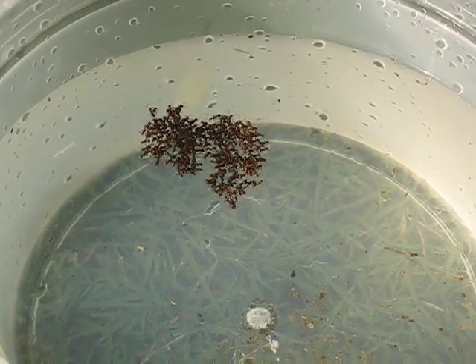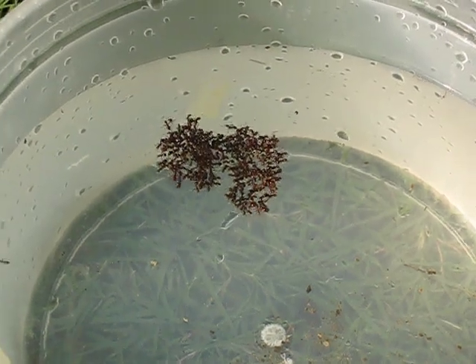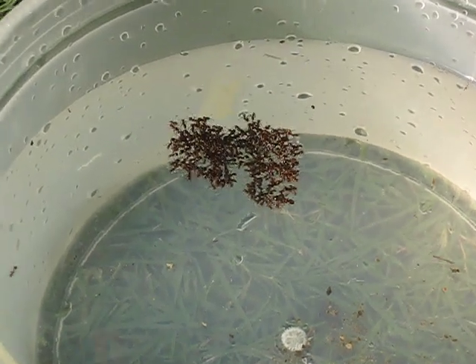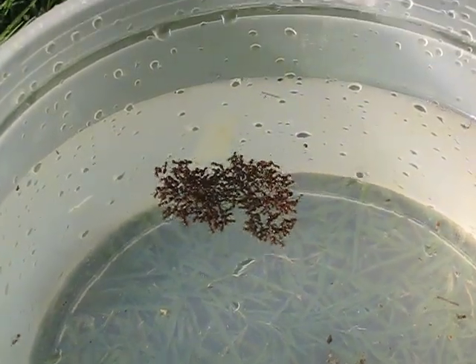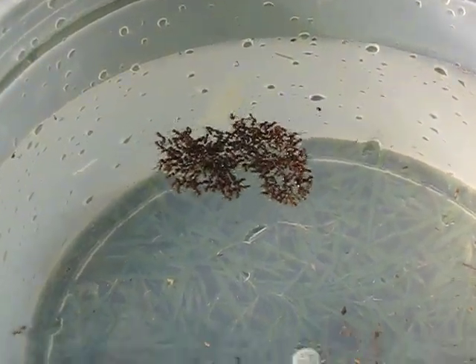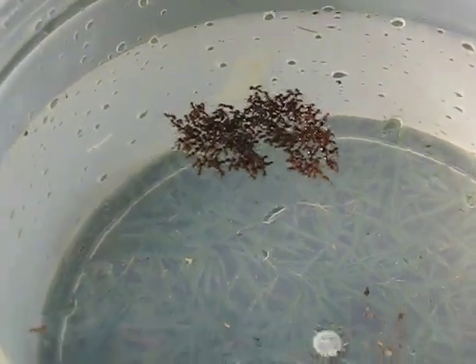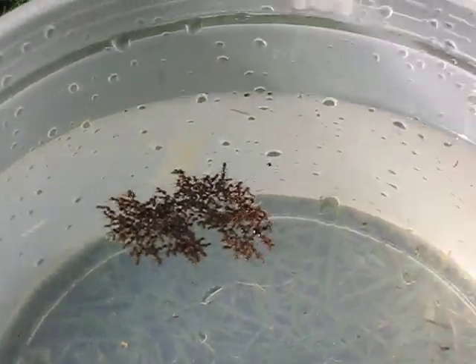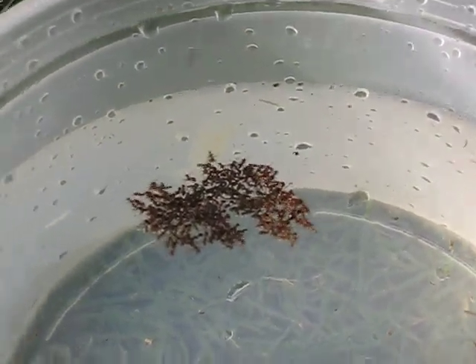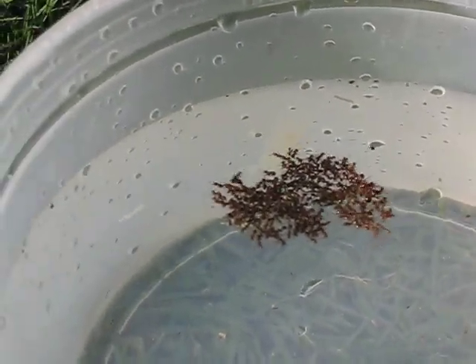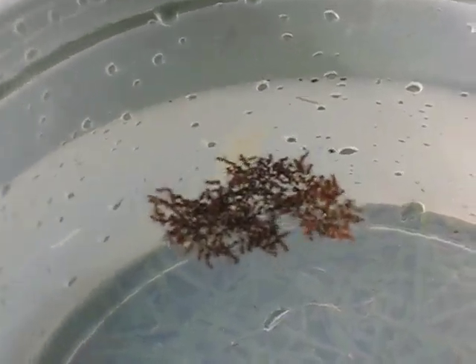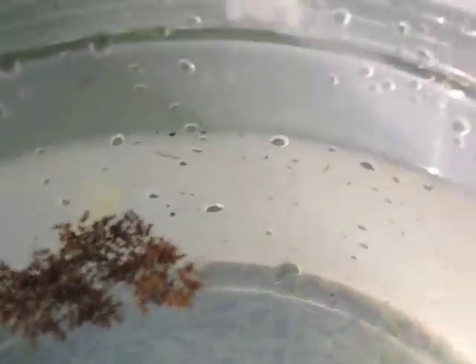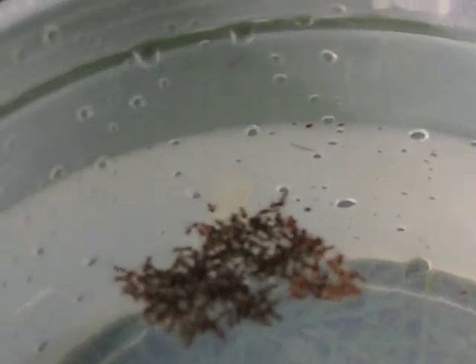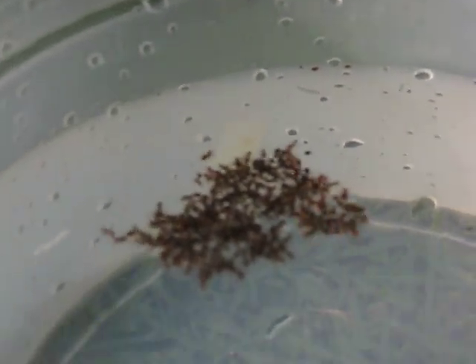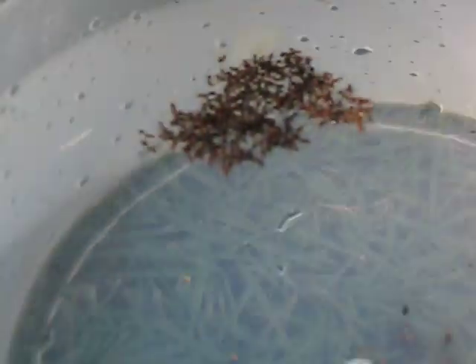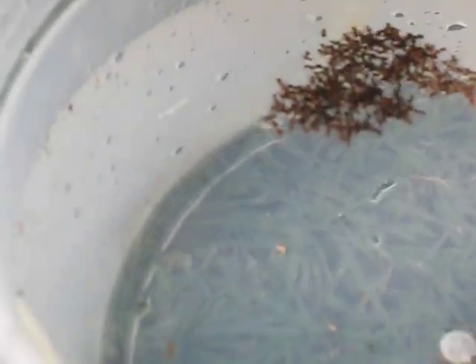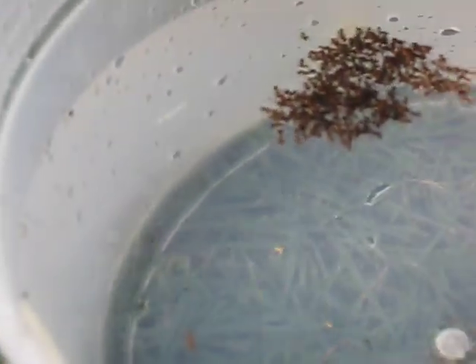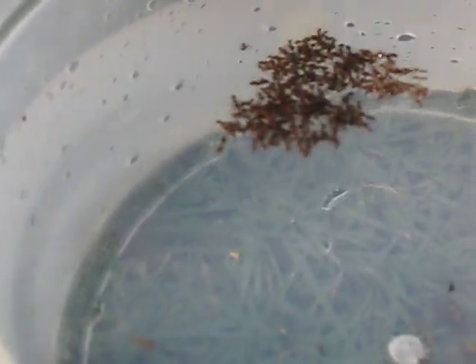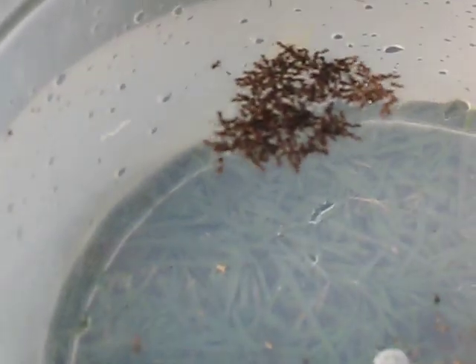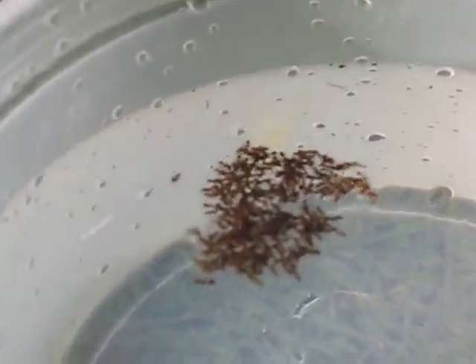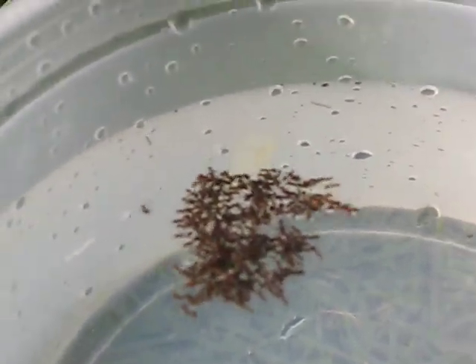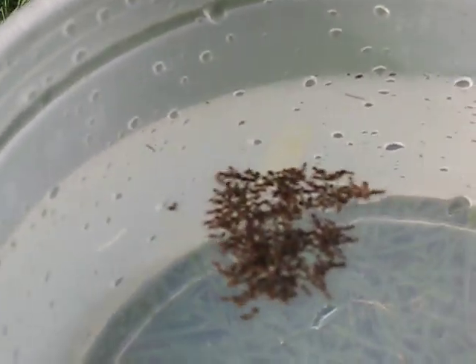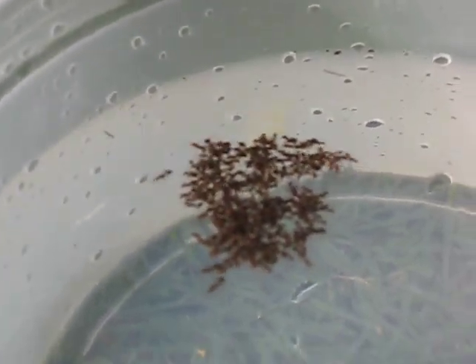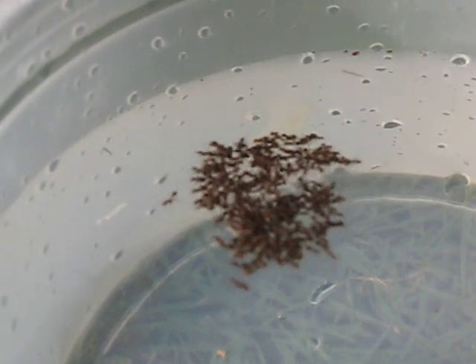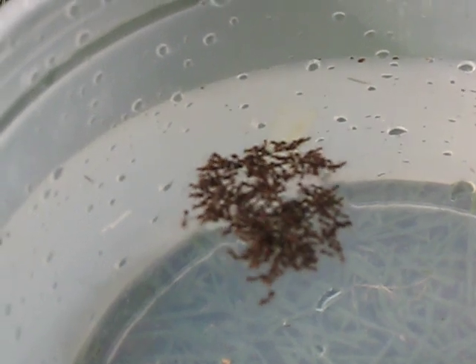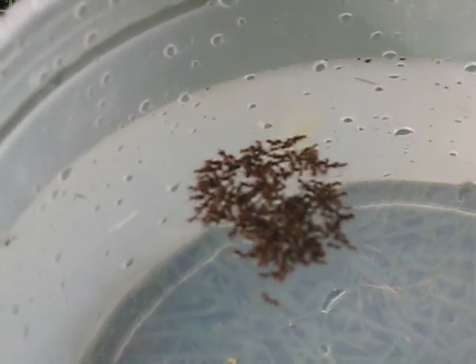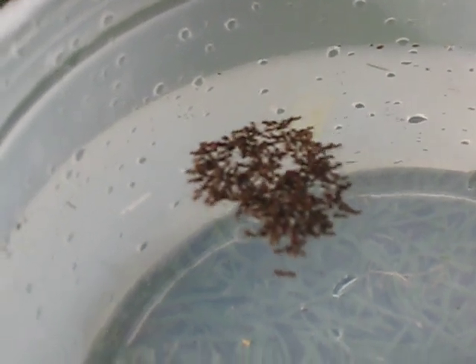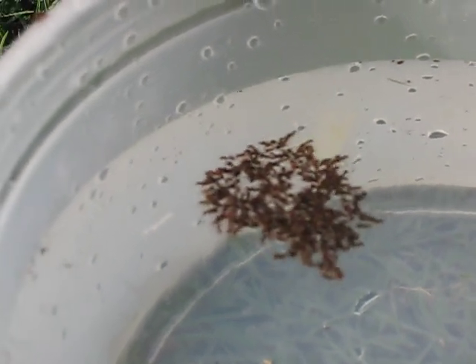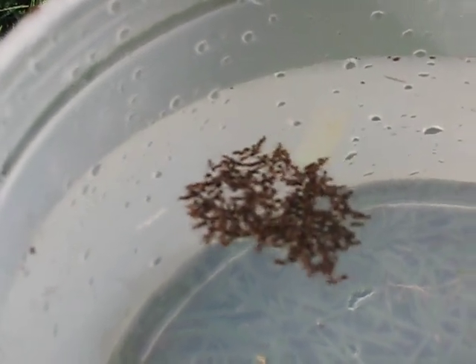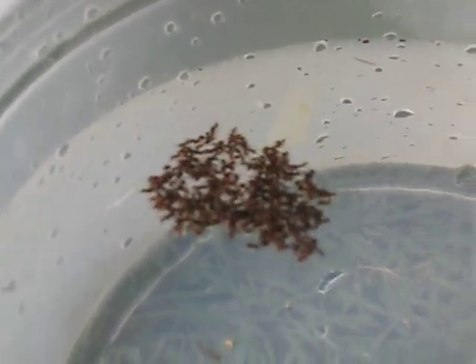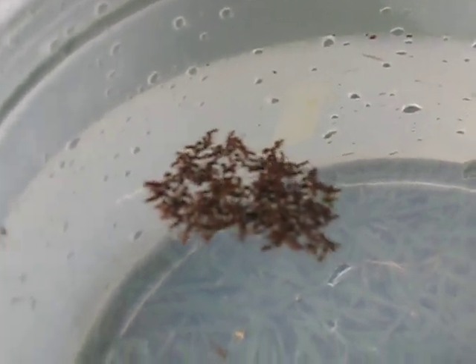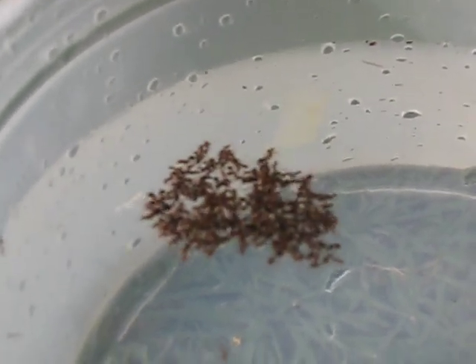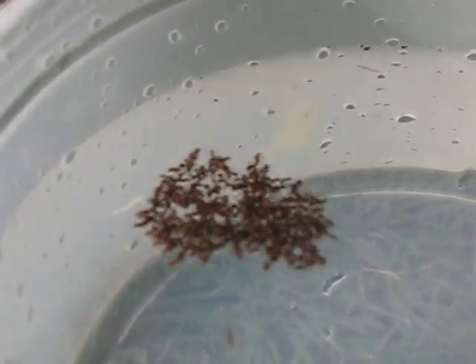What do we have here? Ants. We put some fire ants in a bucket of water and they made a little fire ant island. What will happen when we push down on it a little bit? And how are they all floating together?